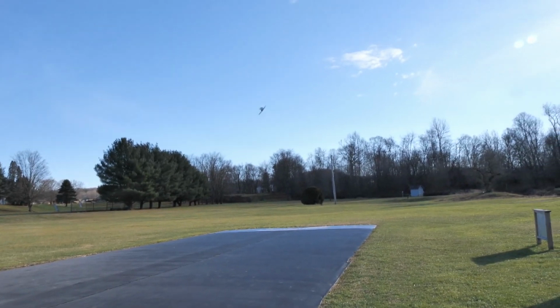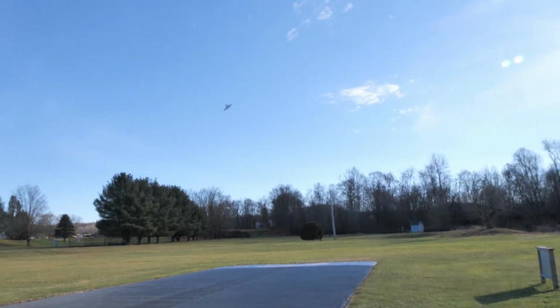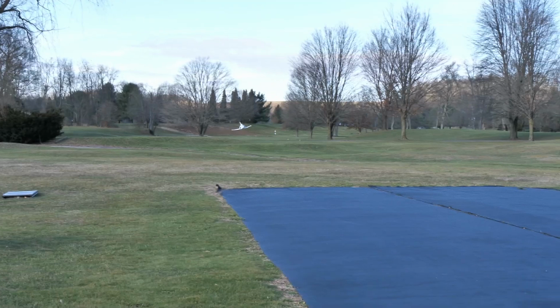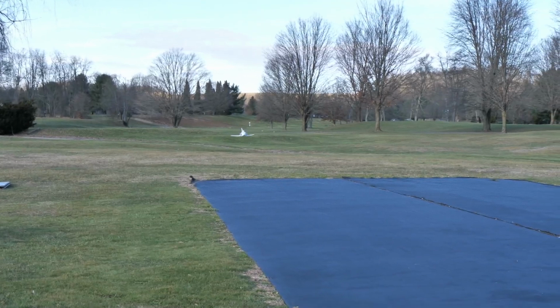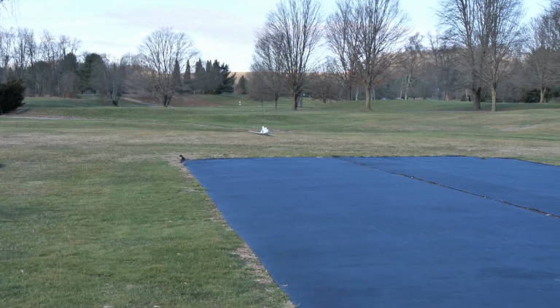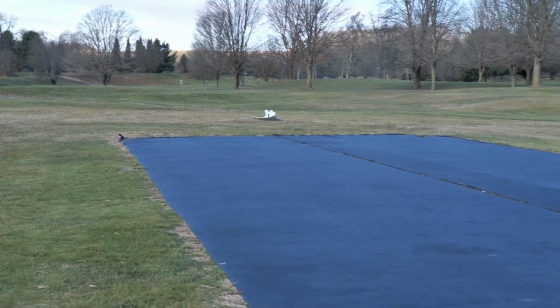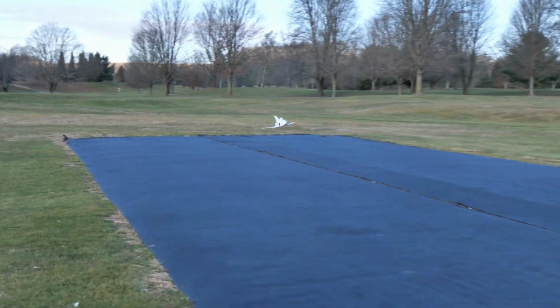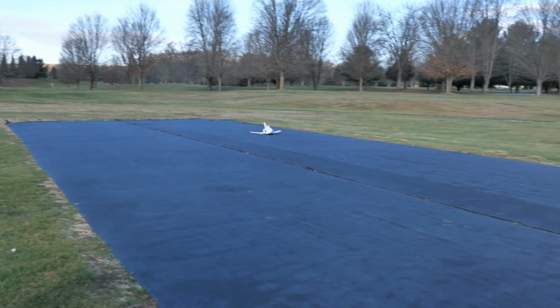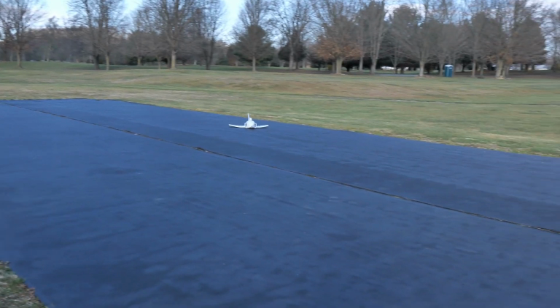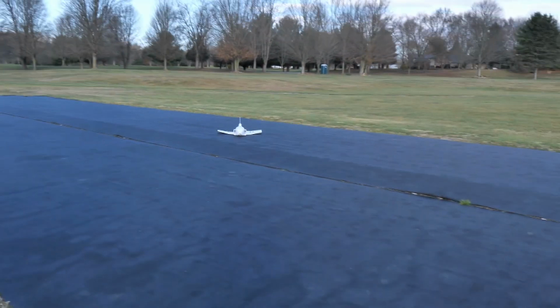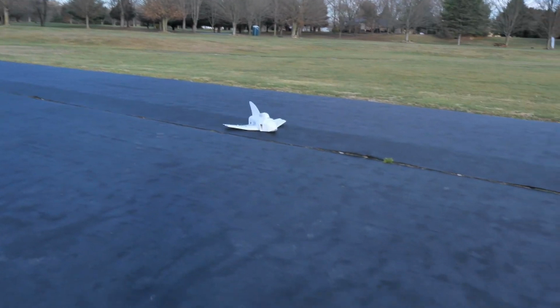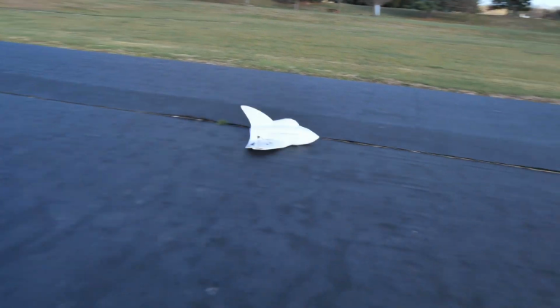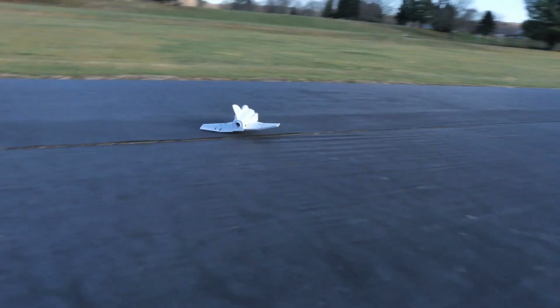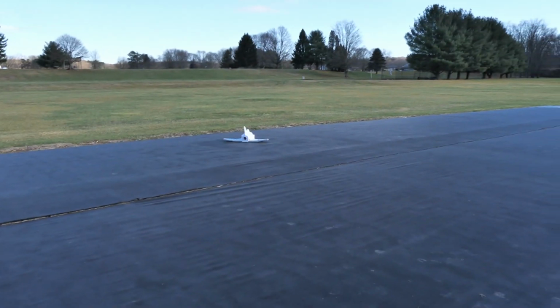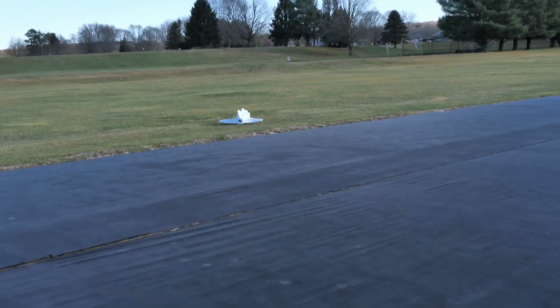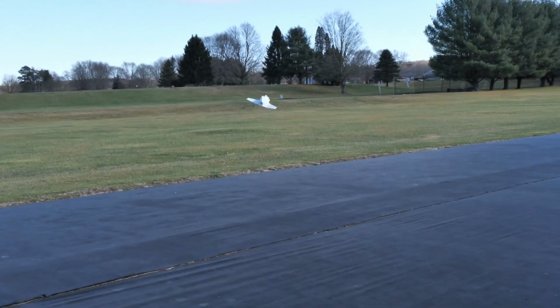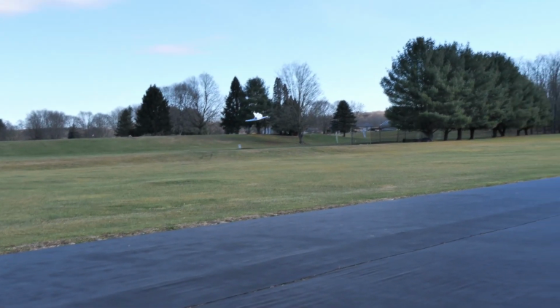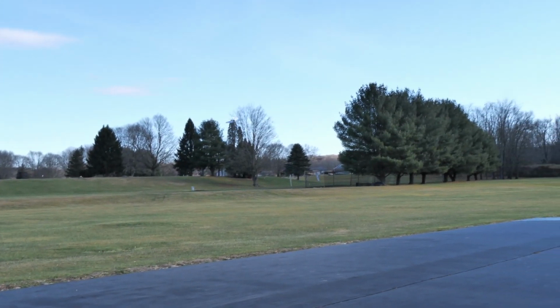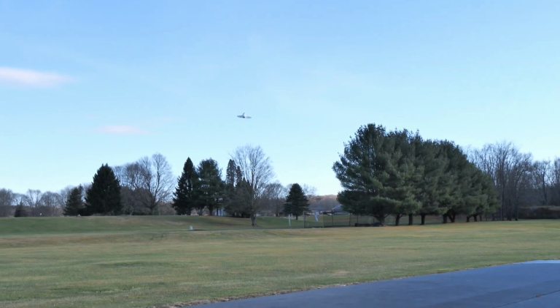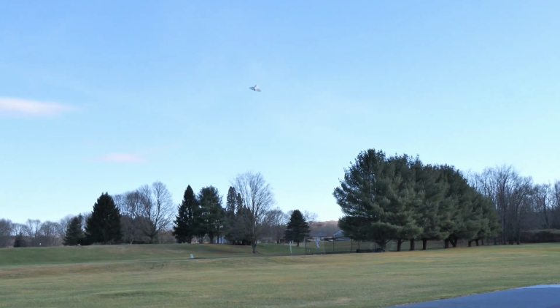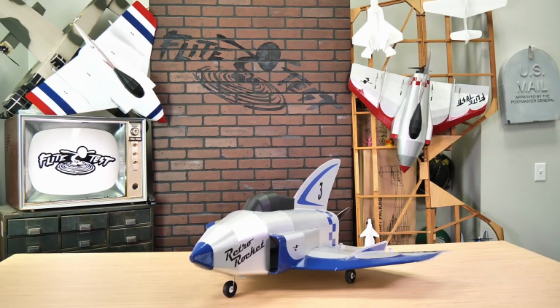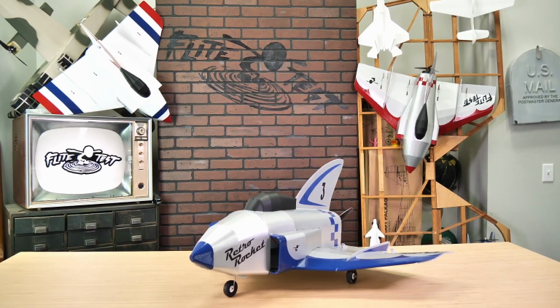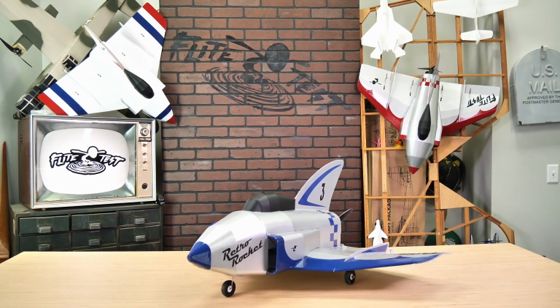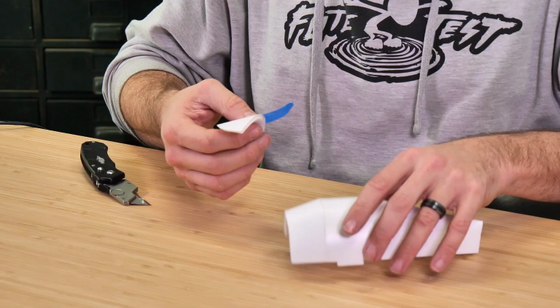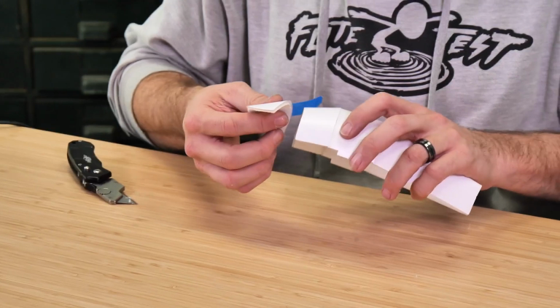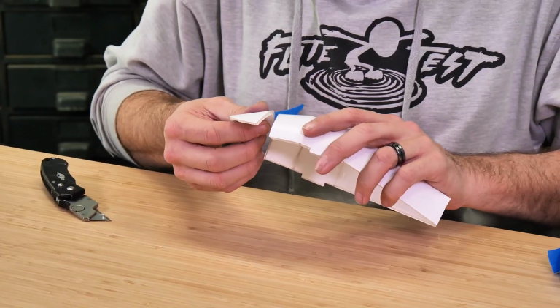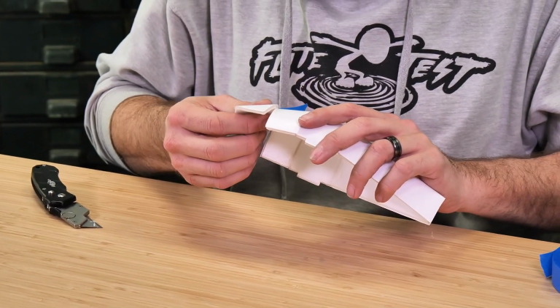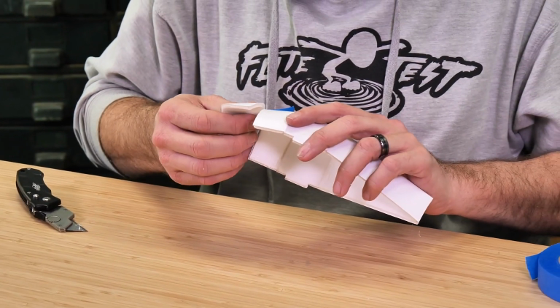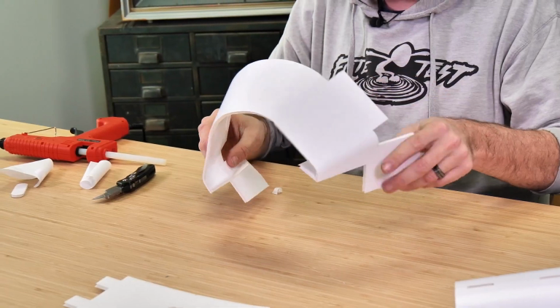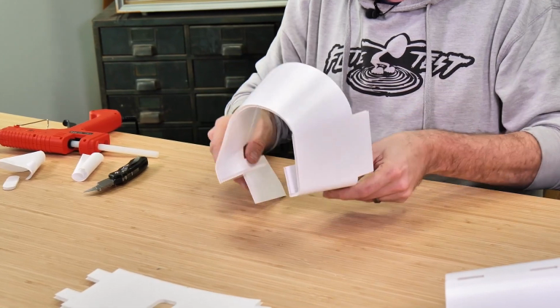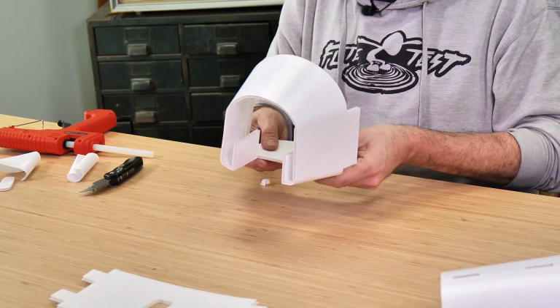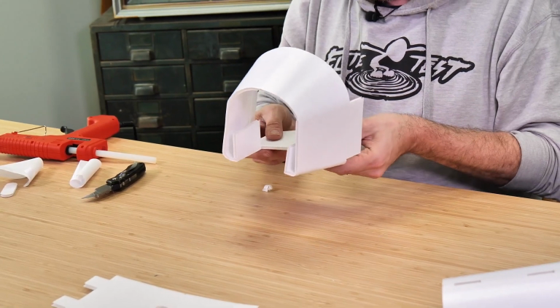The Retro Rocket could be a fantastic first EDF jet, but you could also add a whole bunch of other experiences by adding our prop version or a thrust vectoring prop version. This plane may have a lot of curves, but we take you step by step in the build video and you're going to find that it can build in as little as three hours.